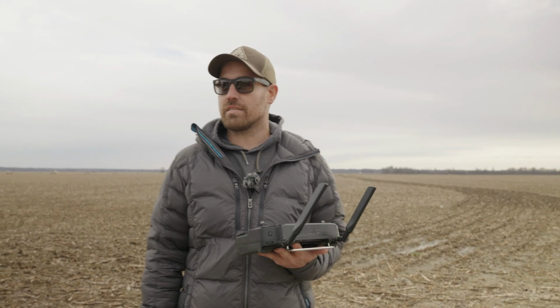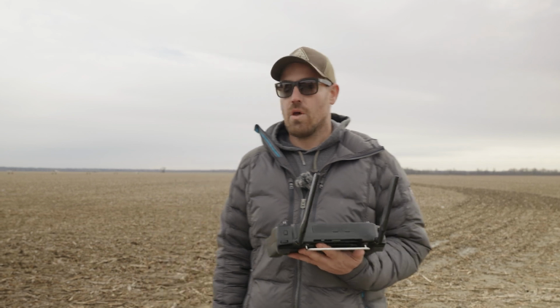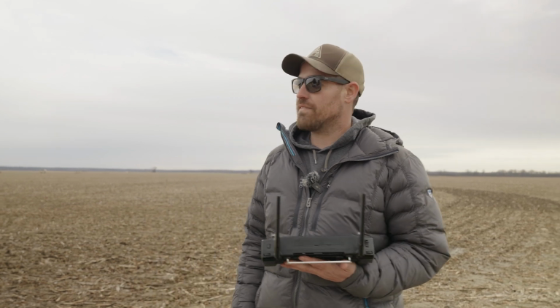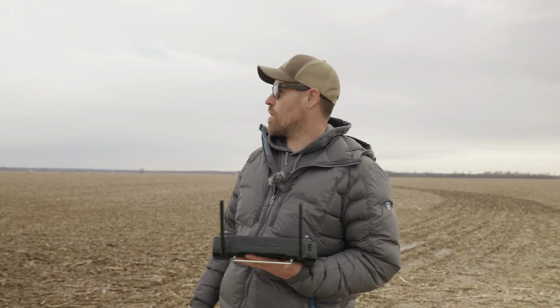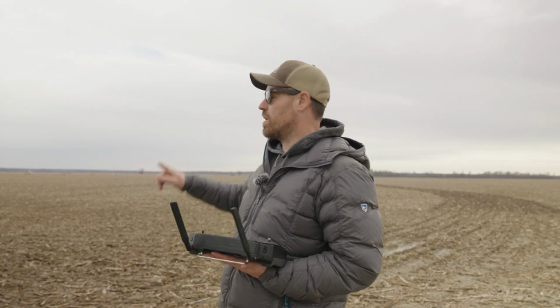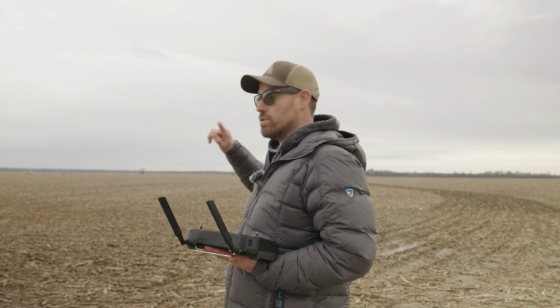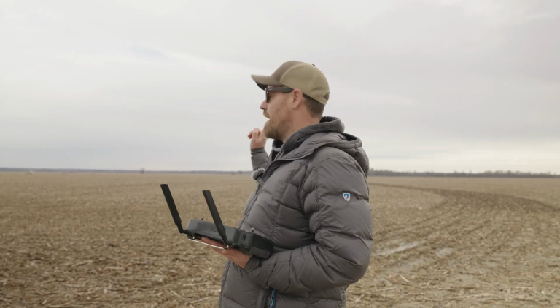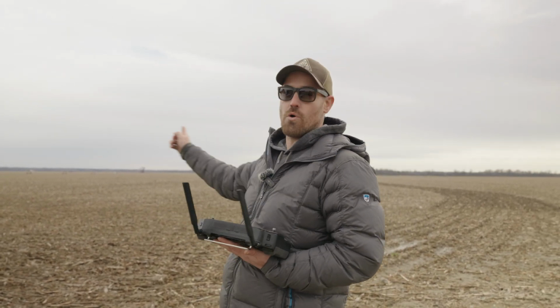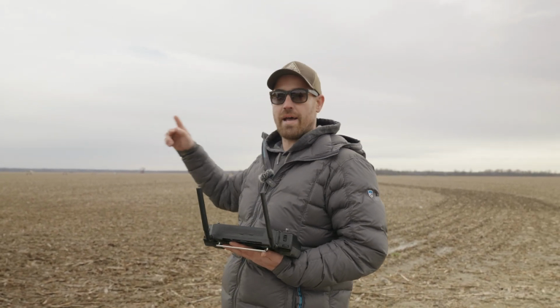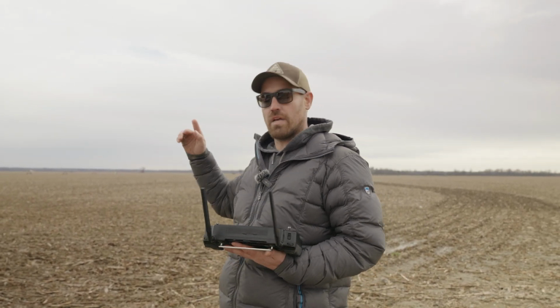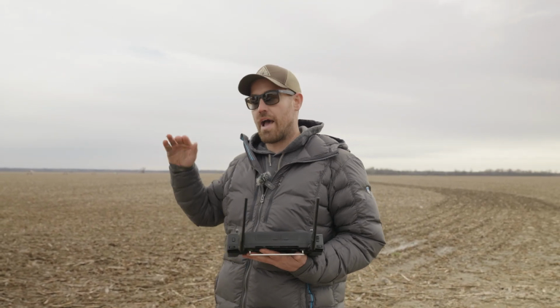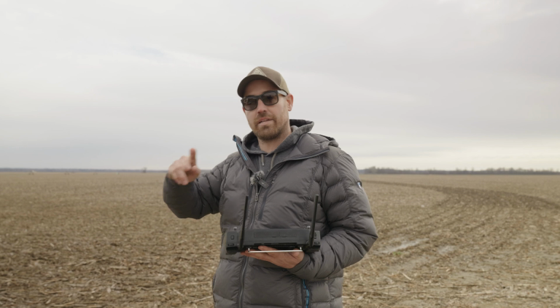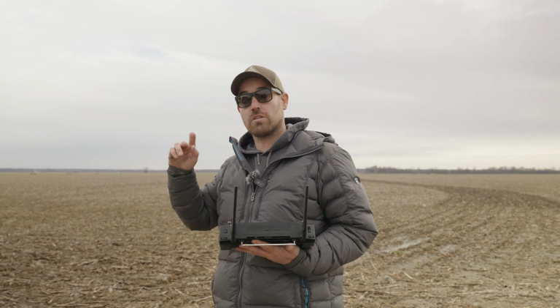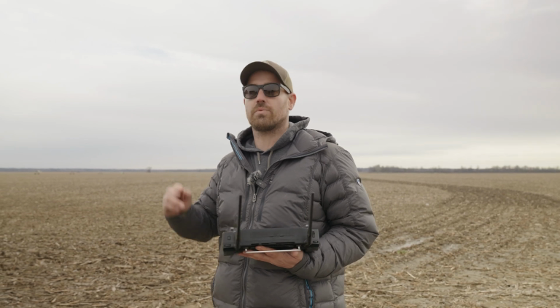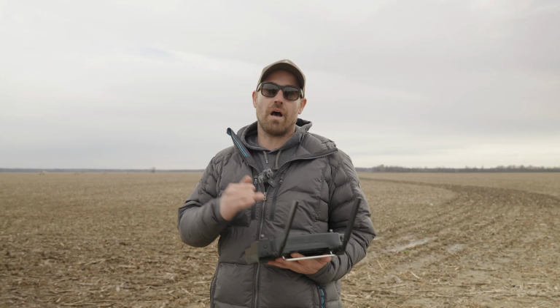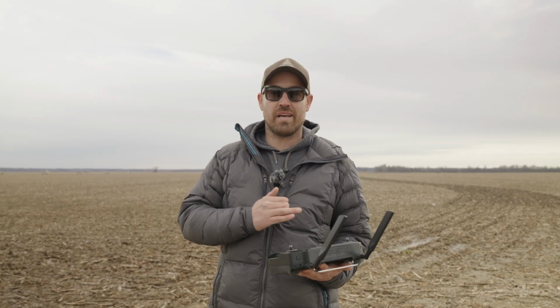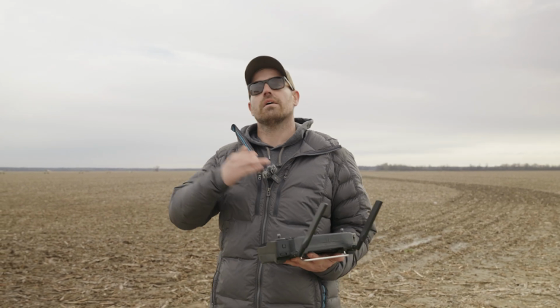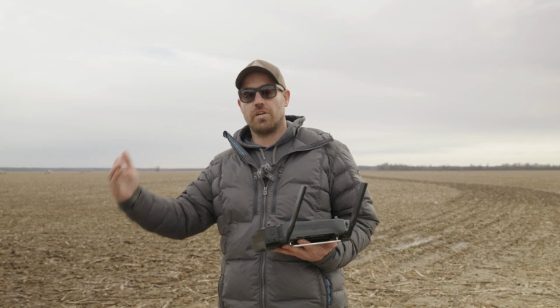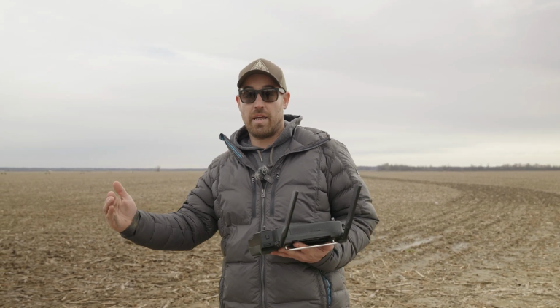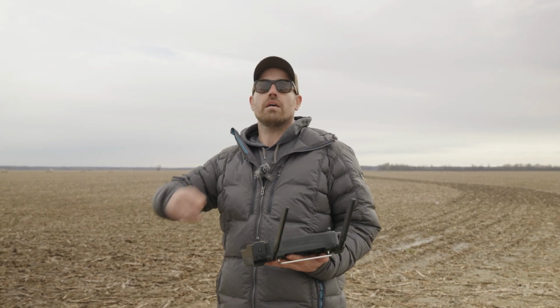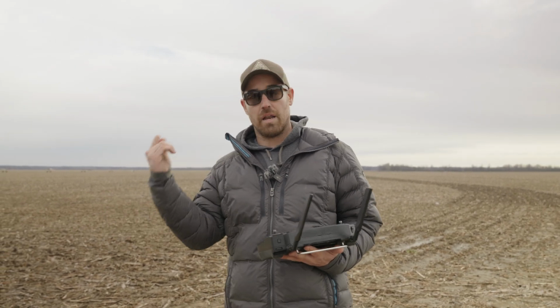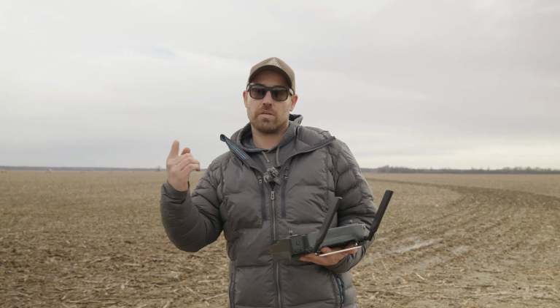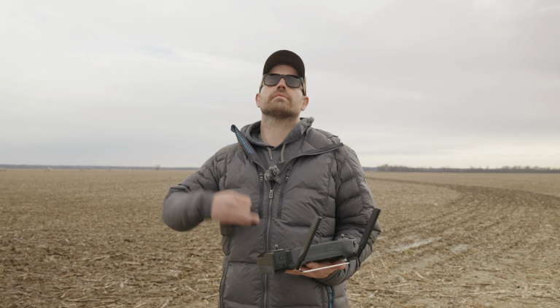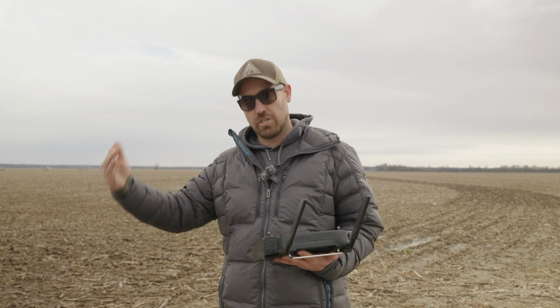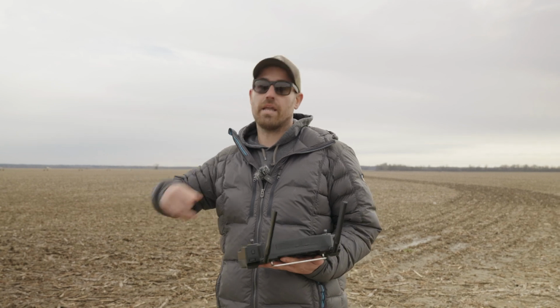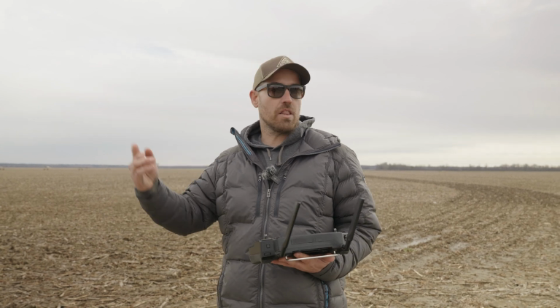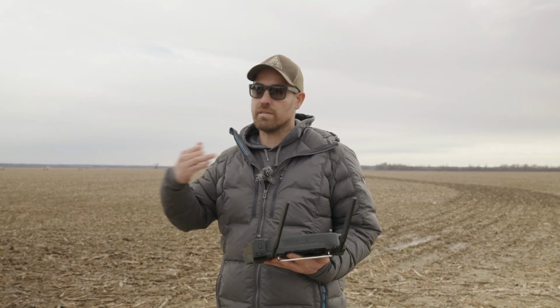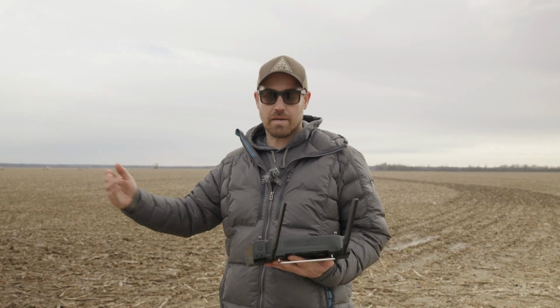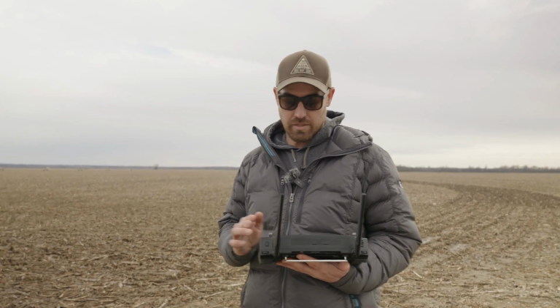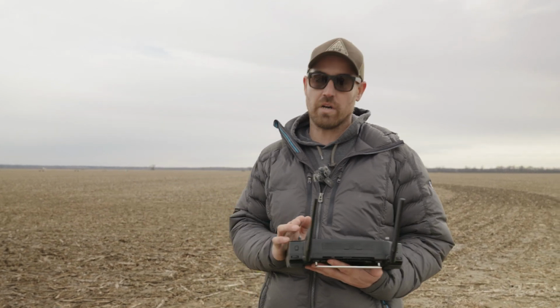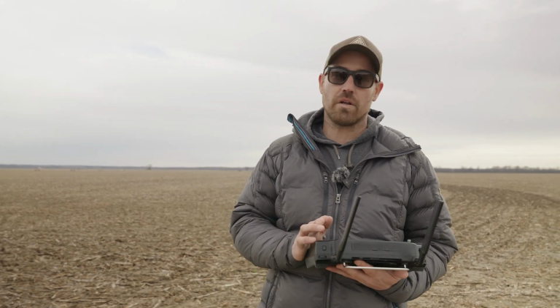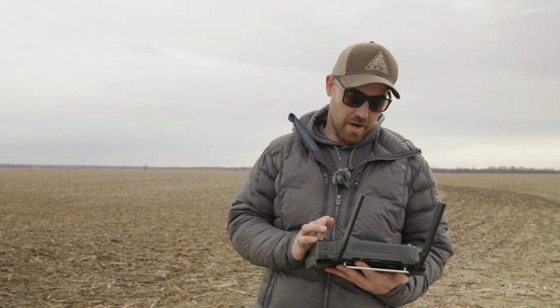Basically, we have it now where we can do a boundary-only pass, and then after we get done the first pass, we can go into offsets, shift it in, fly another boundary pass, shift it in, another one — as many times as you want. So we're going to start walking through that right now.